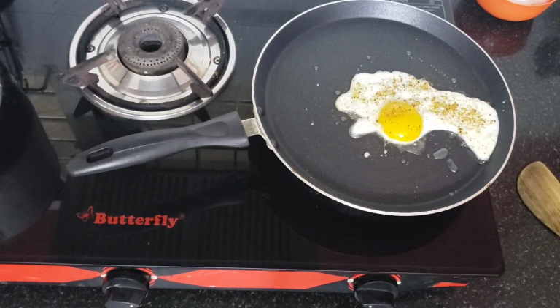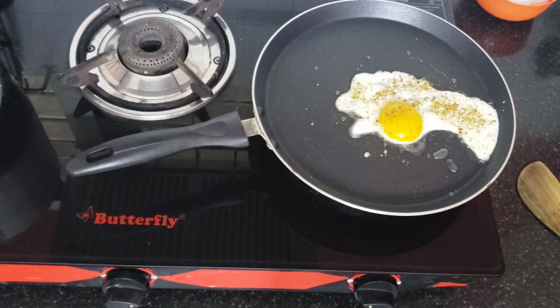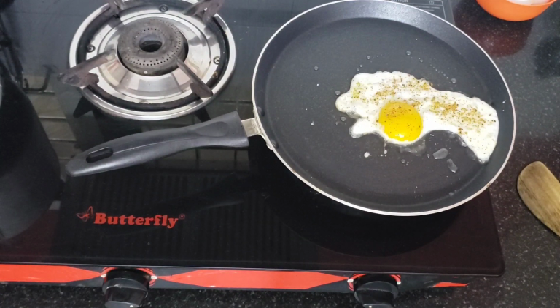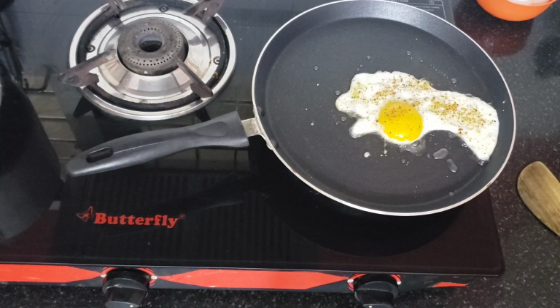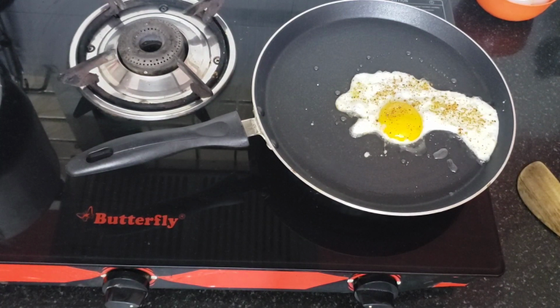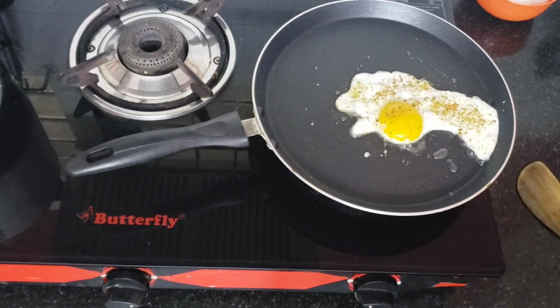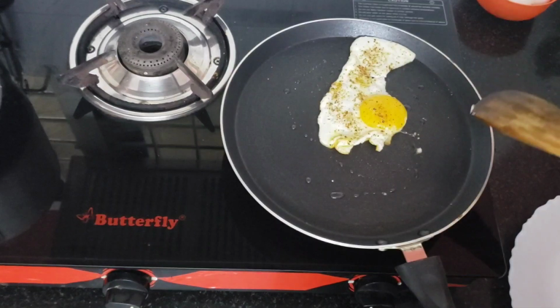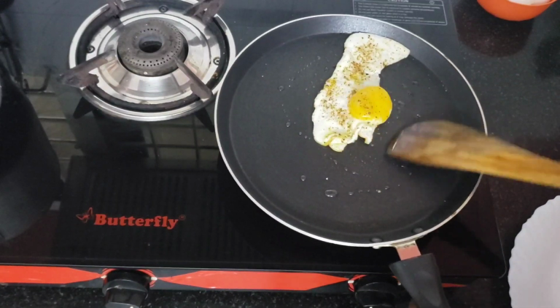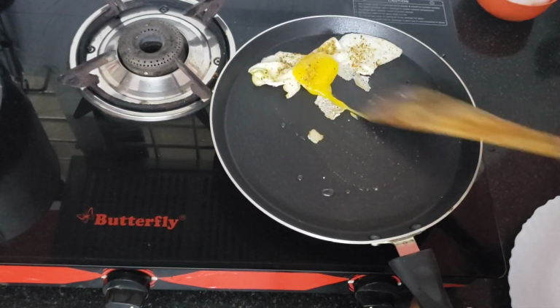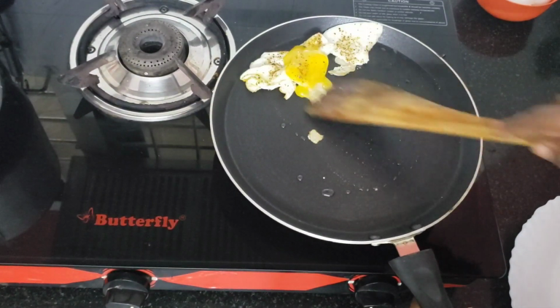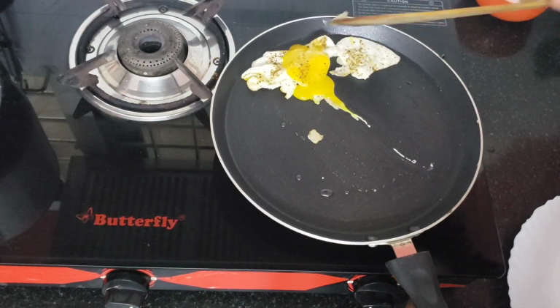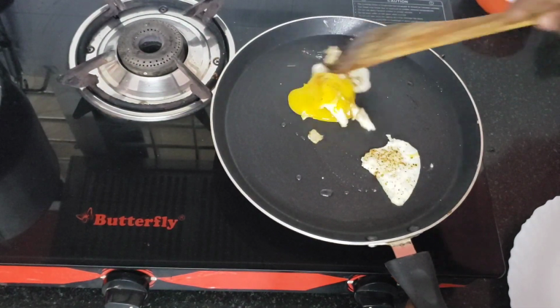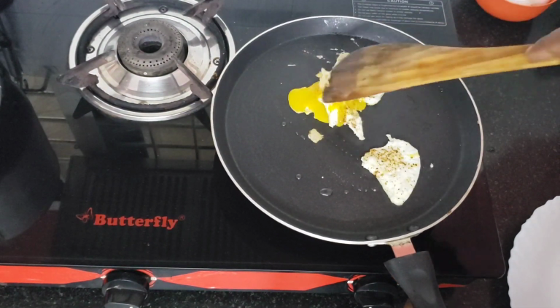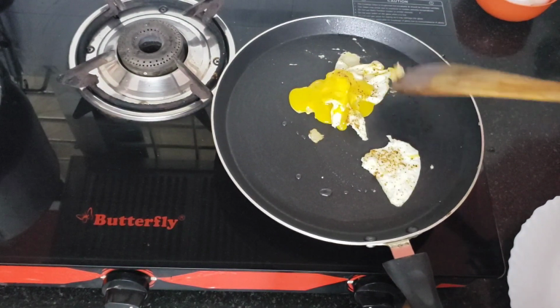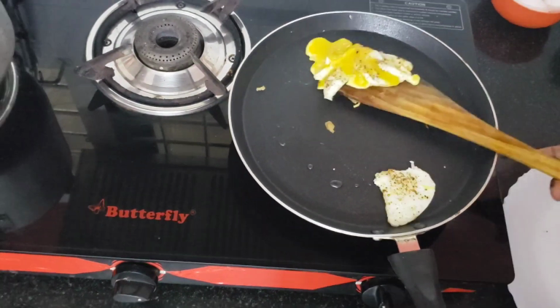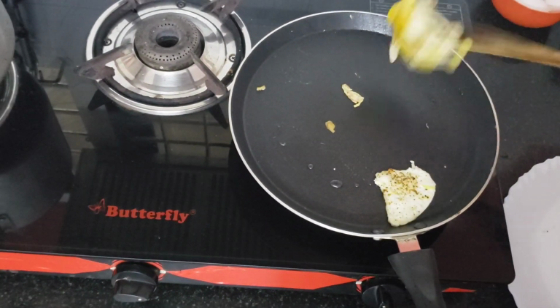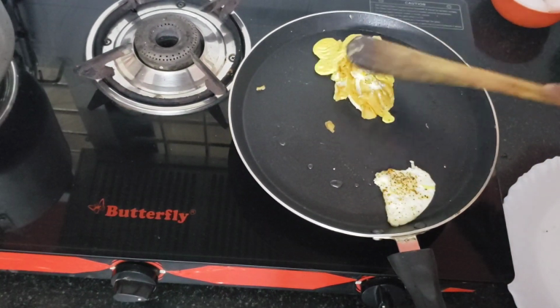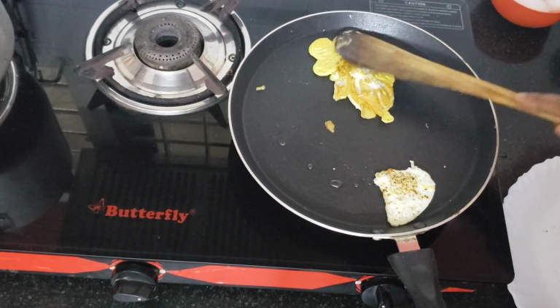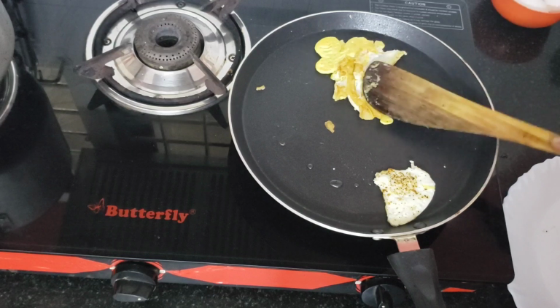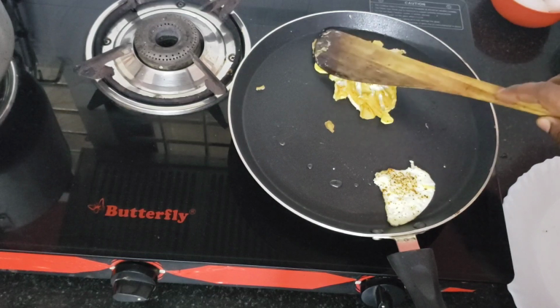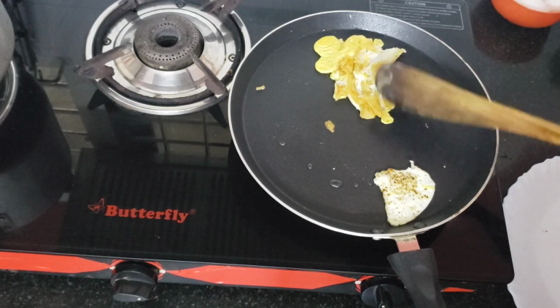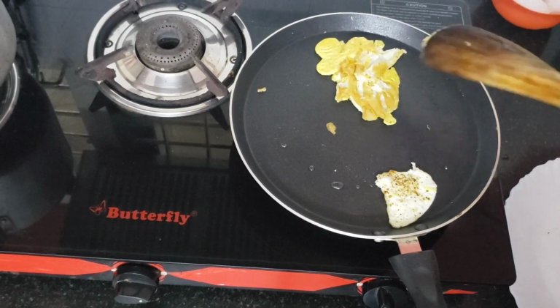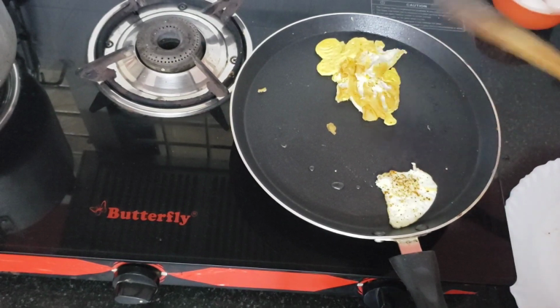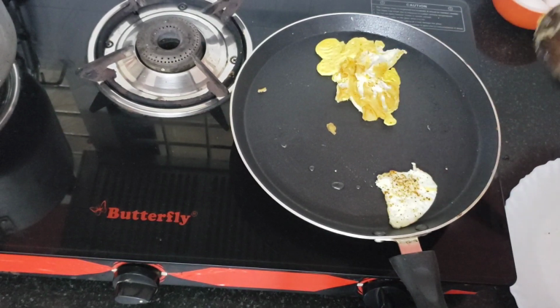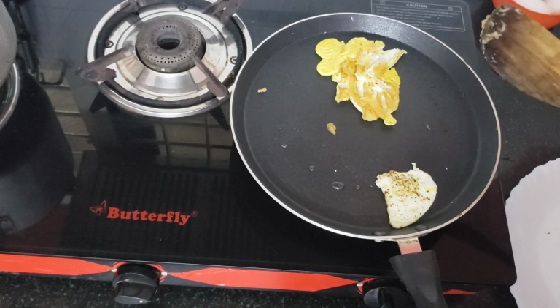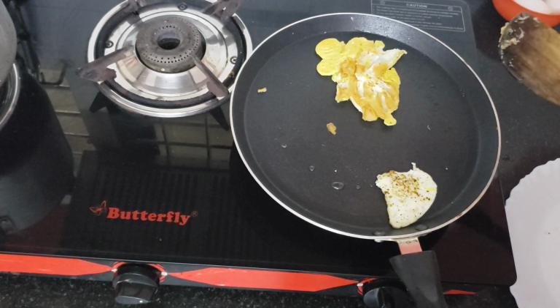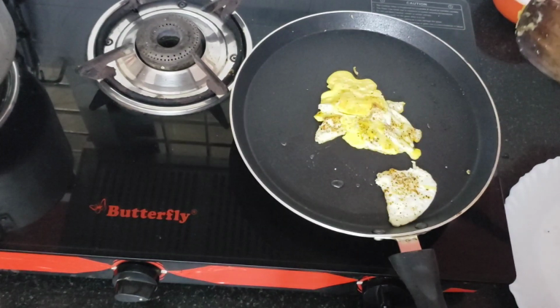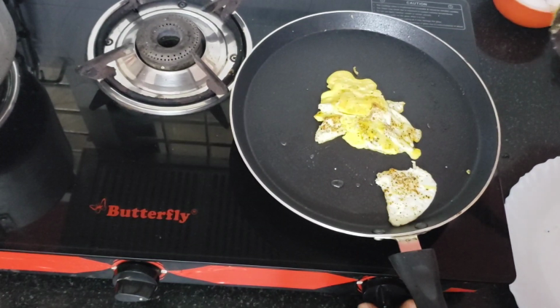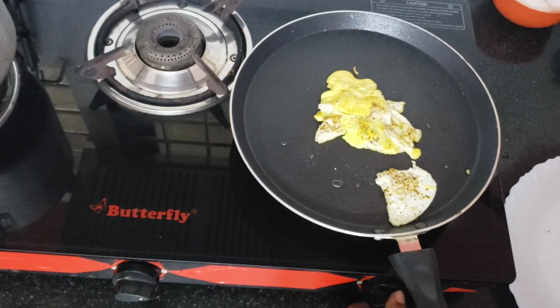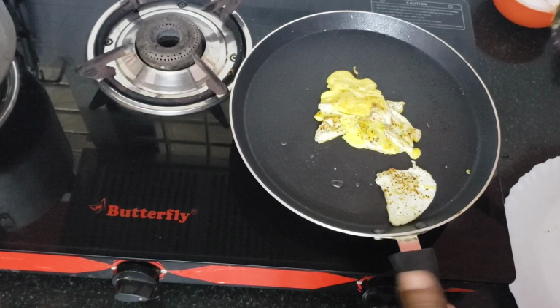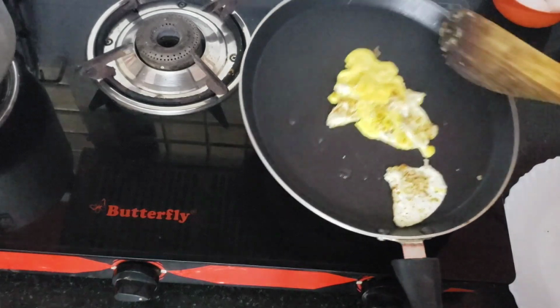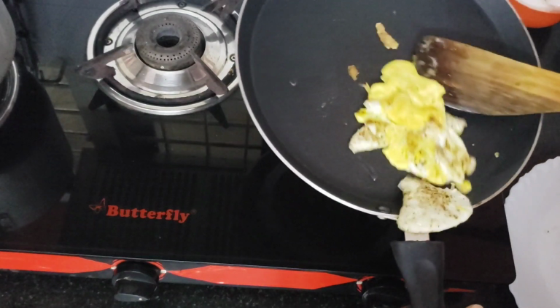Then the divide is put in a bowl of fish. I am going to put a little bit of a knife. I will put a knife in the hand.